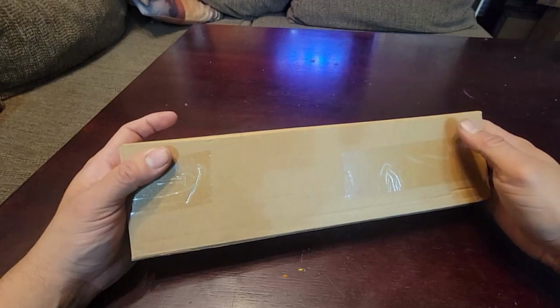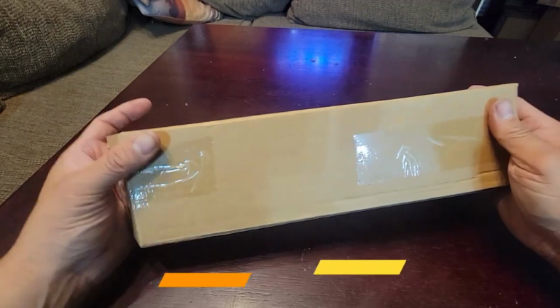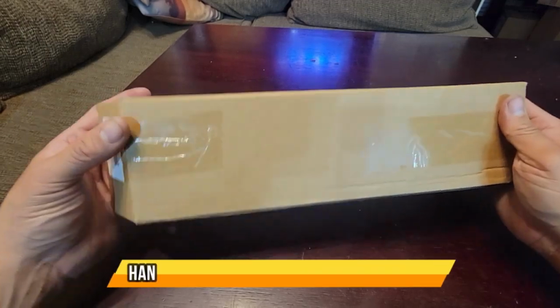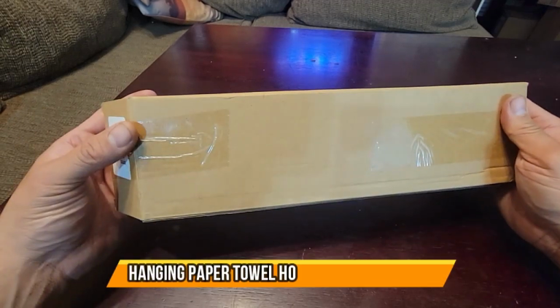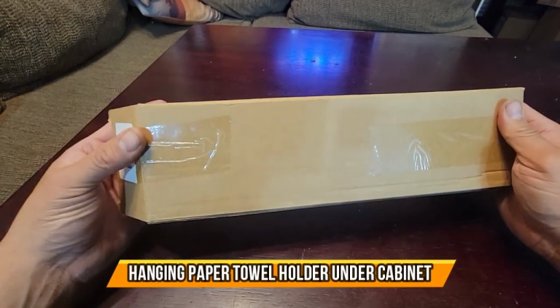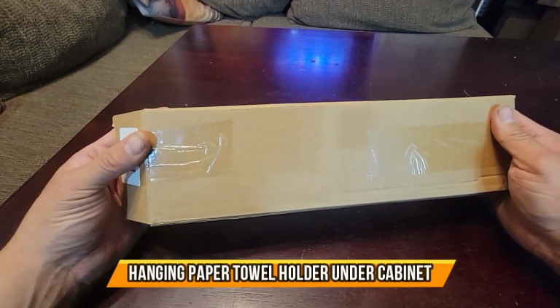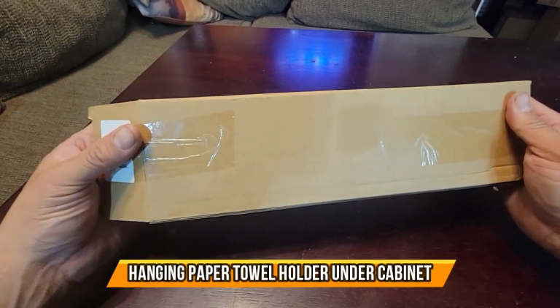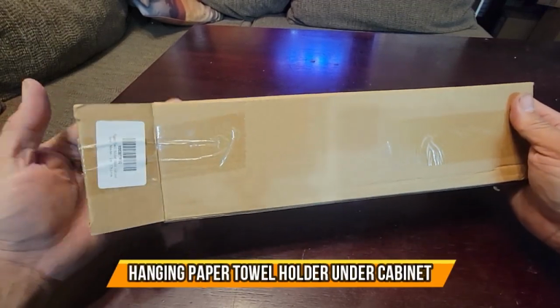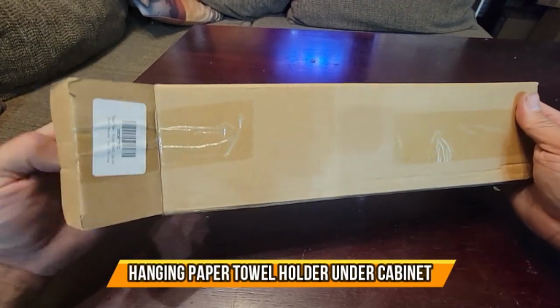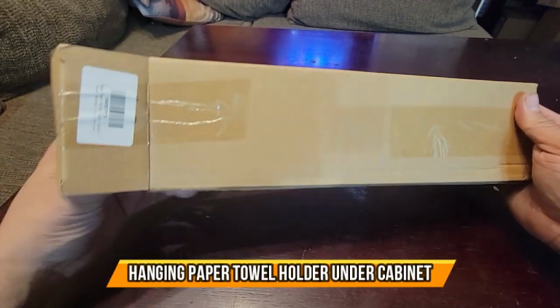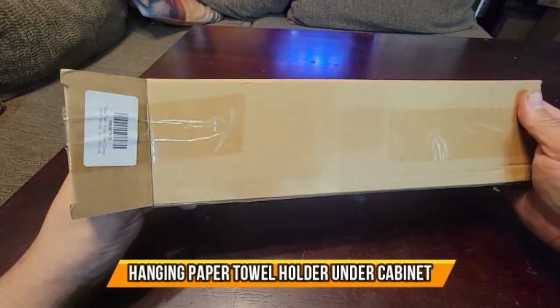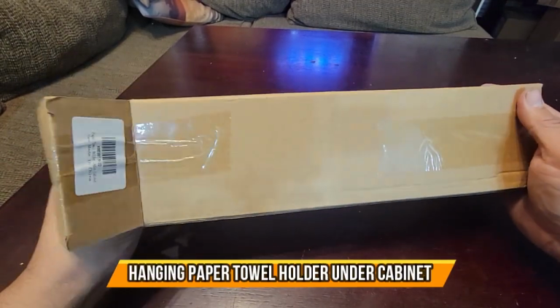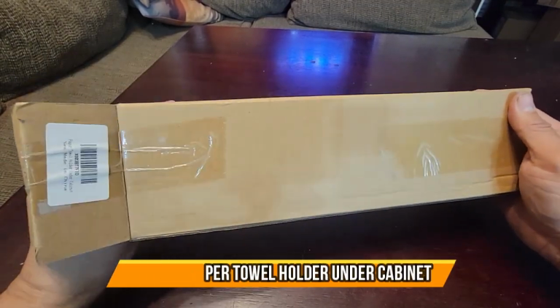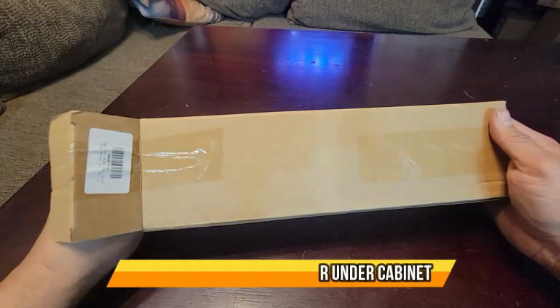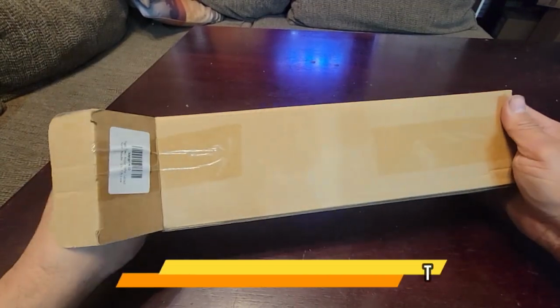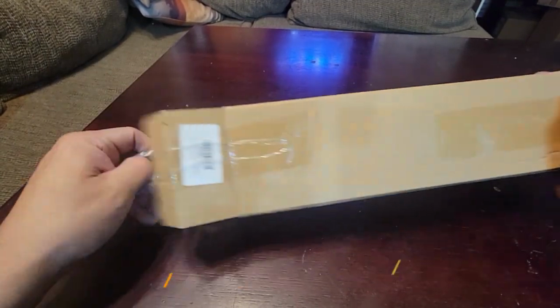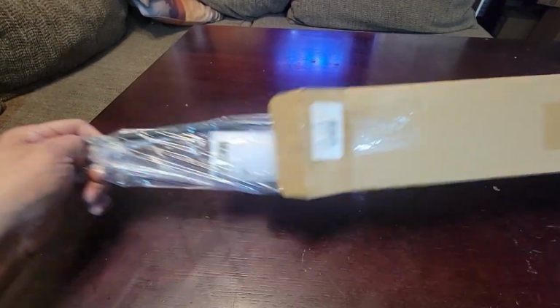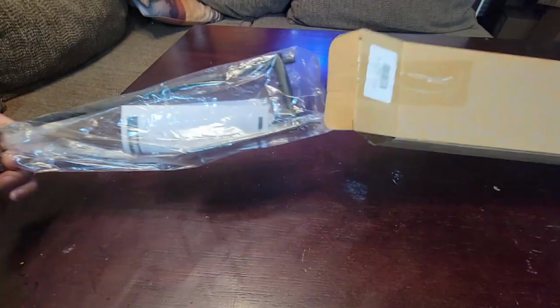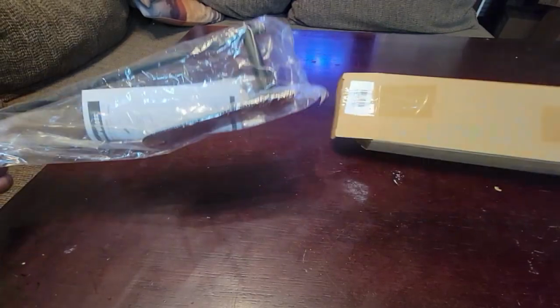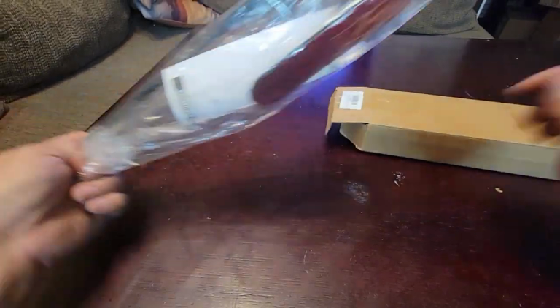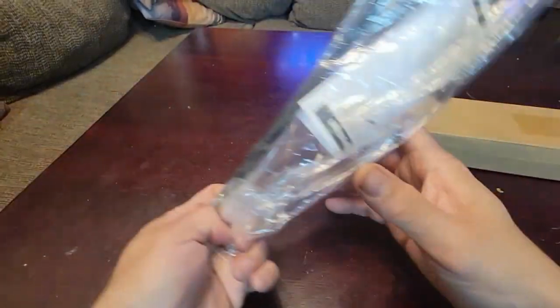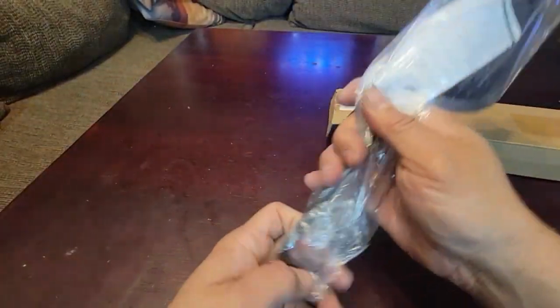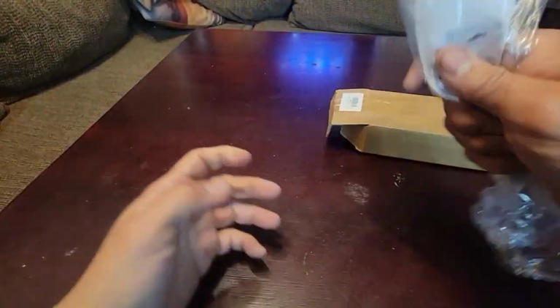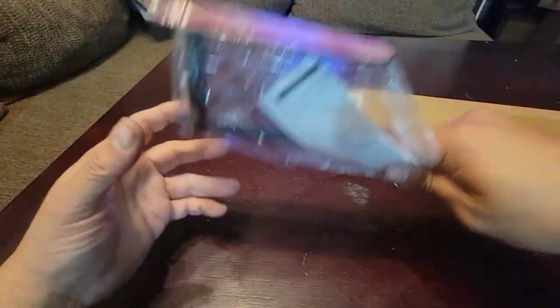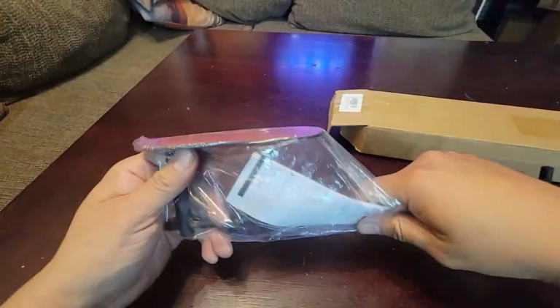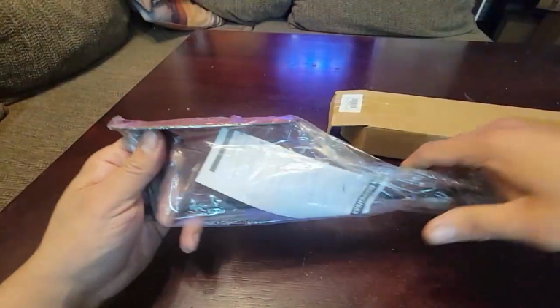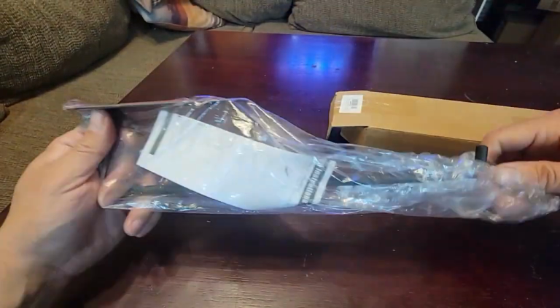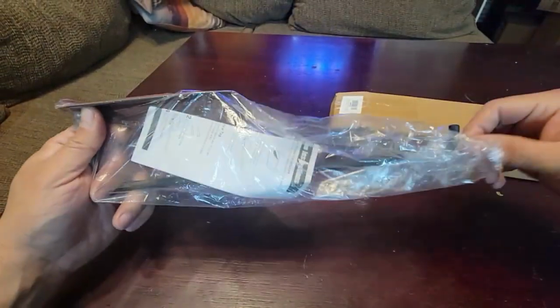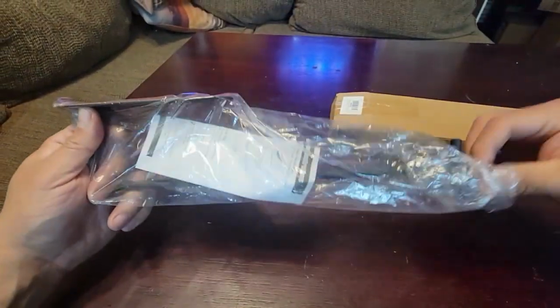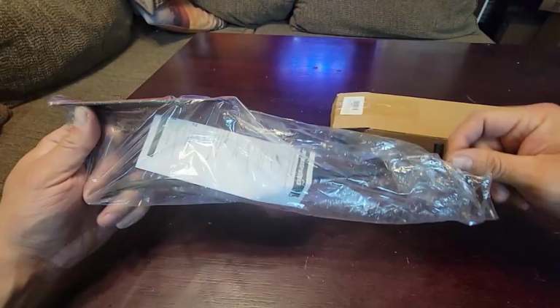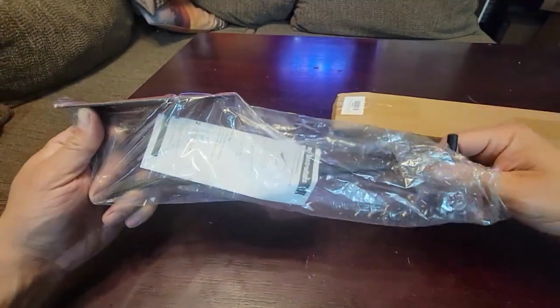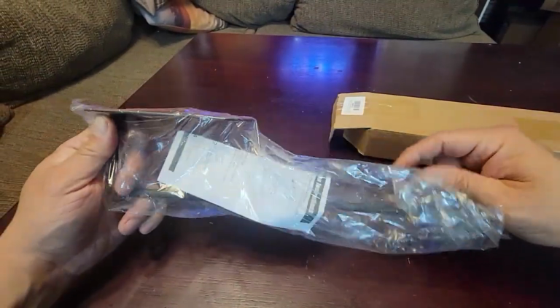Today we're going to bring a paper towel holder and we're going to open it up and see what you get when you get something like this. If you guys can see it out of the box, it's very simple and basic to set up.